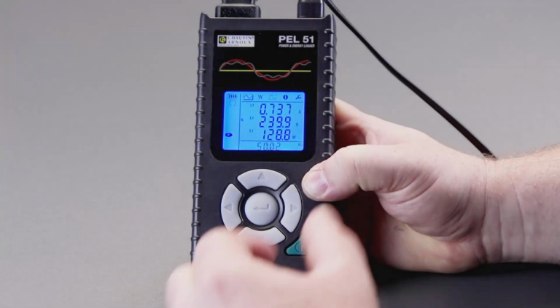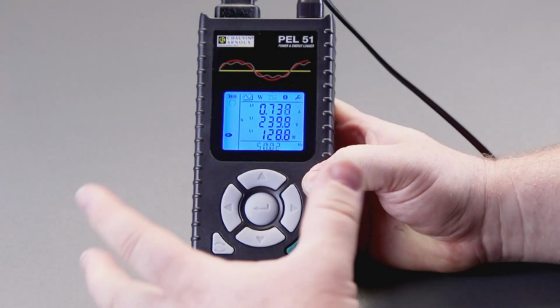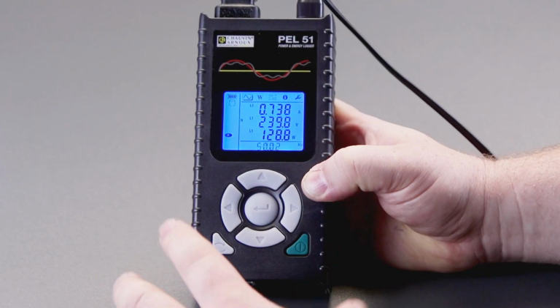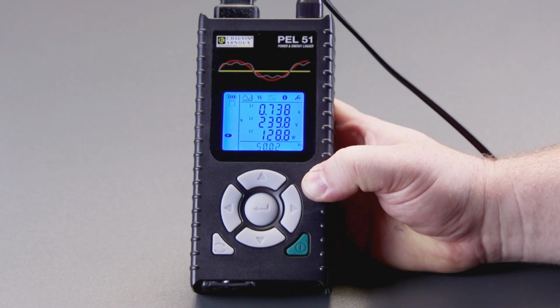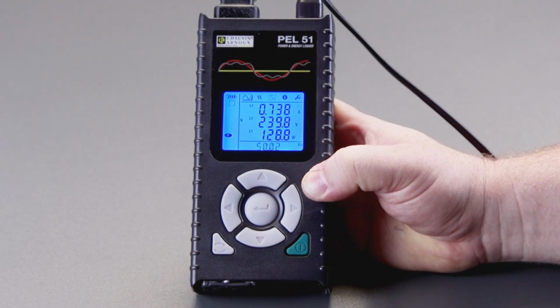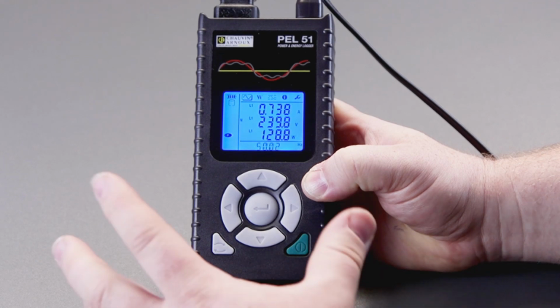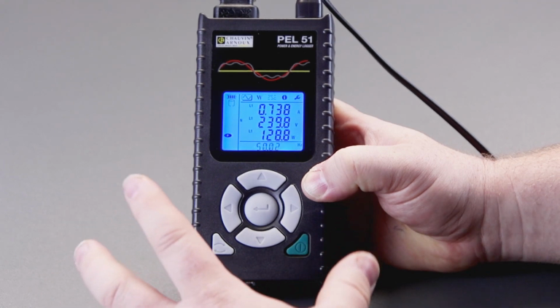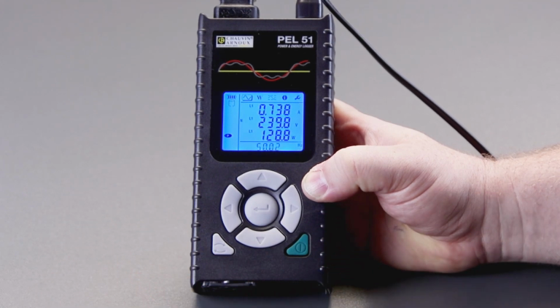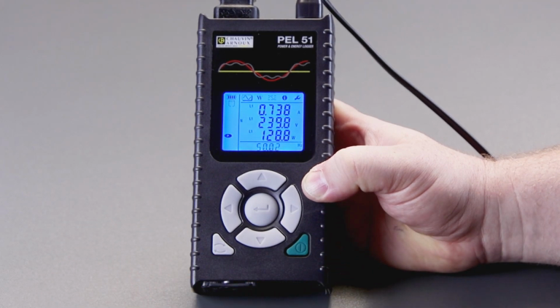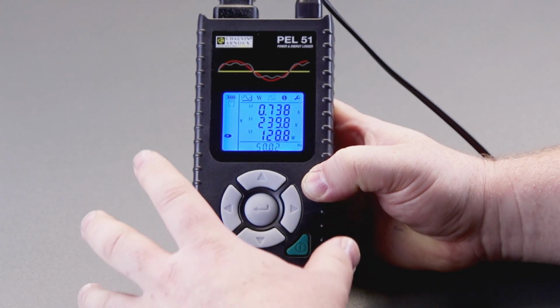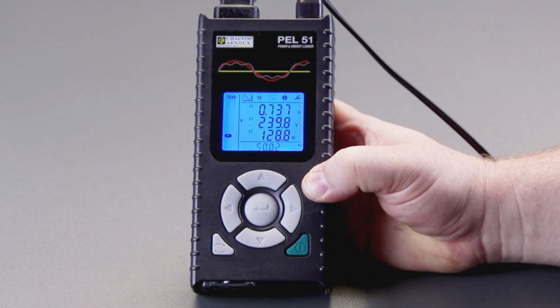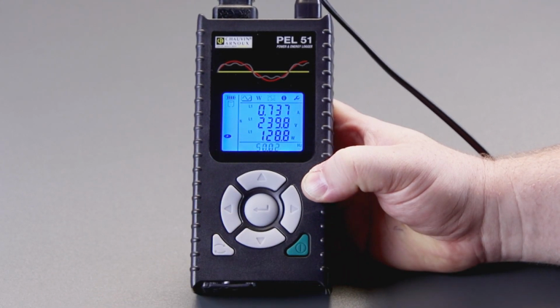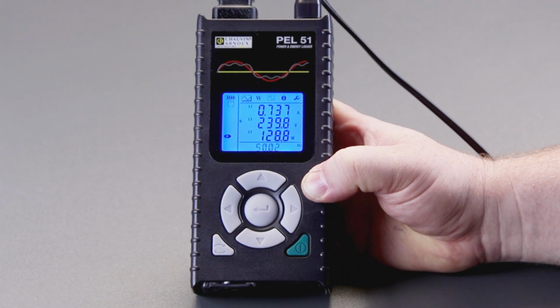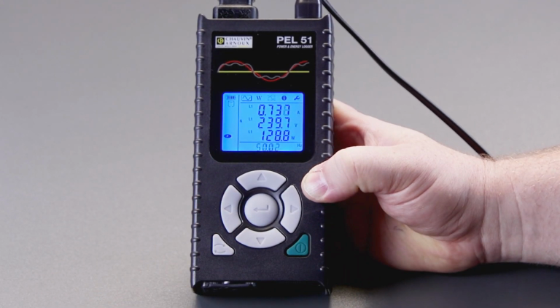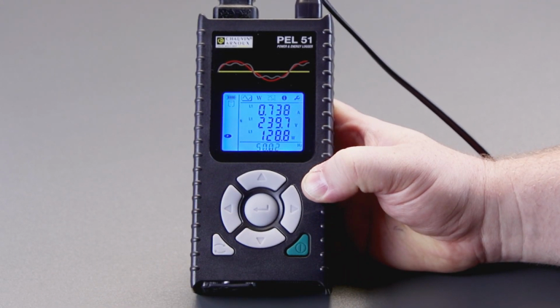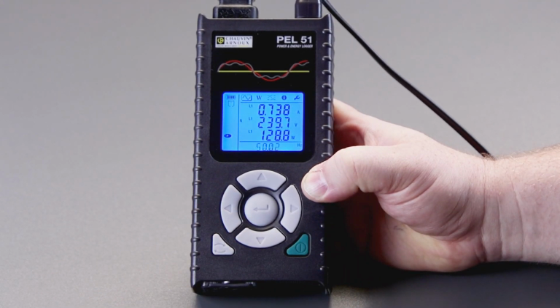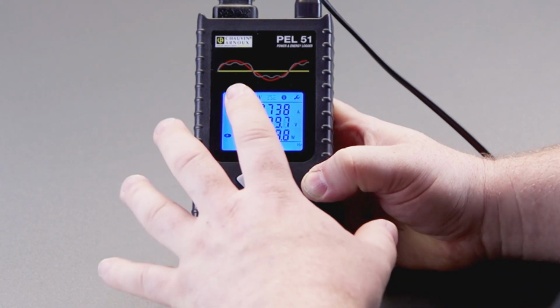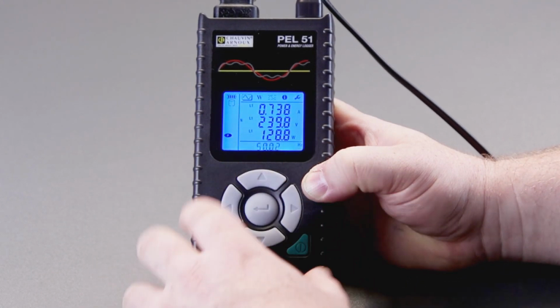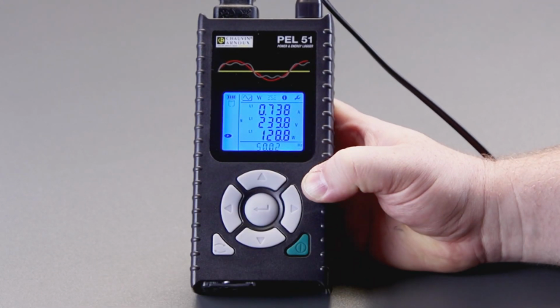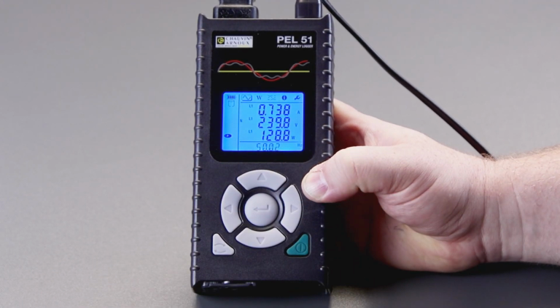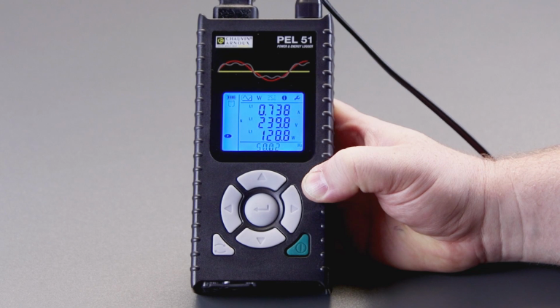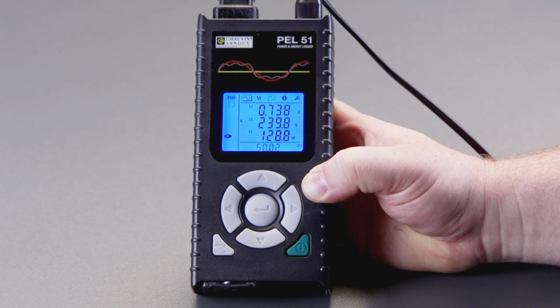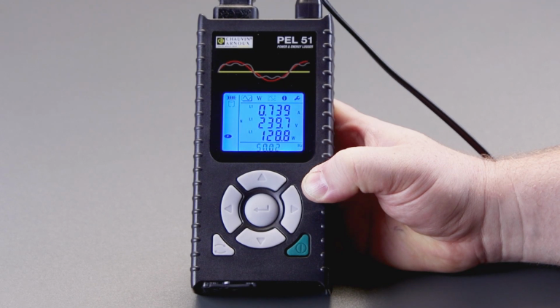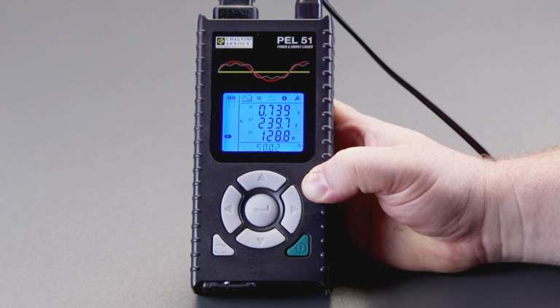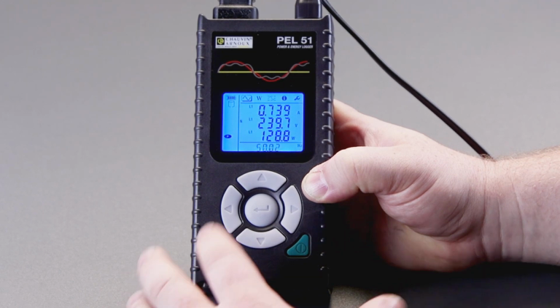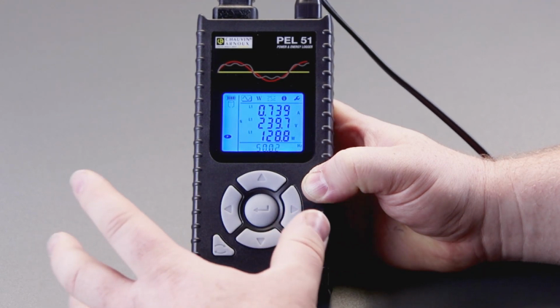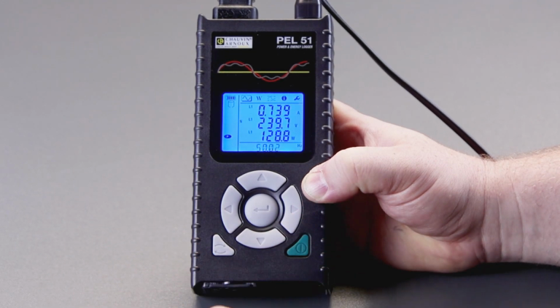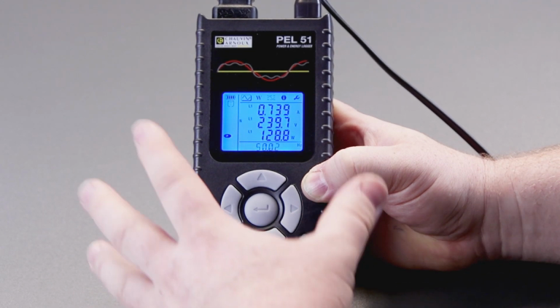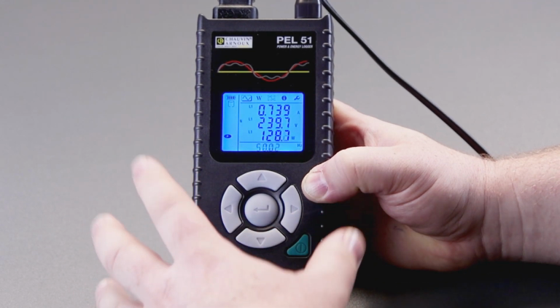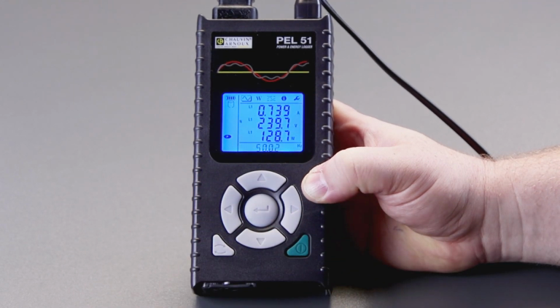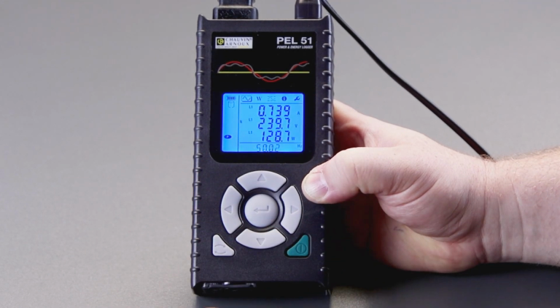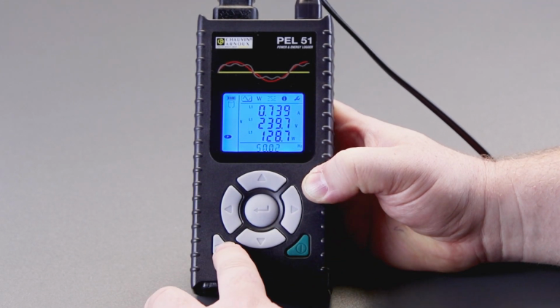Here I'm going to show you how to start and stop a manual logging session on the PEL51. We're on the live data screen — you don't have to be on there, but this is where we are.